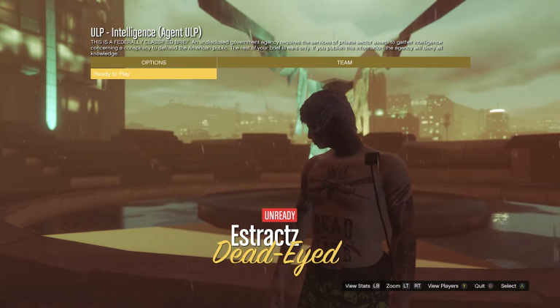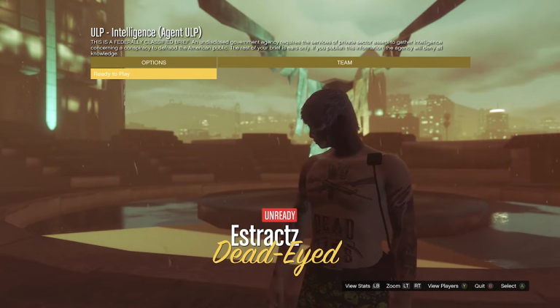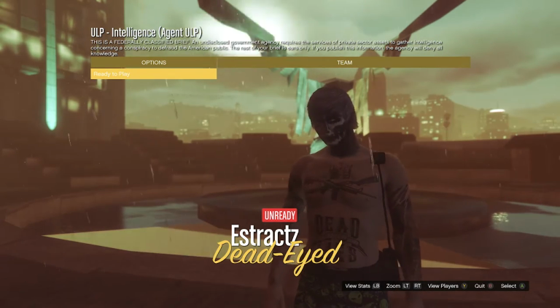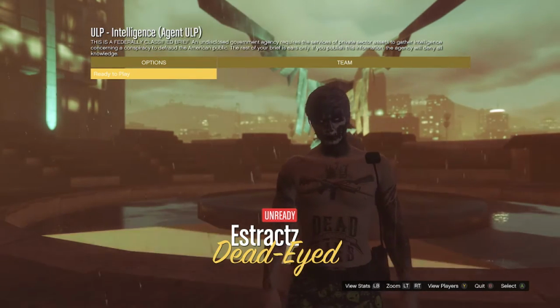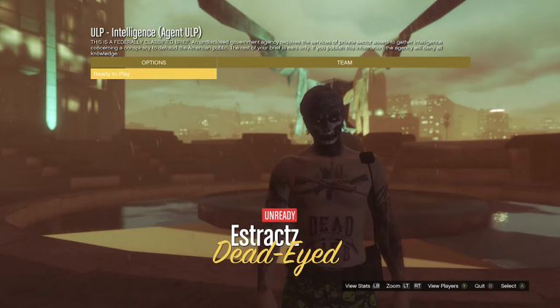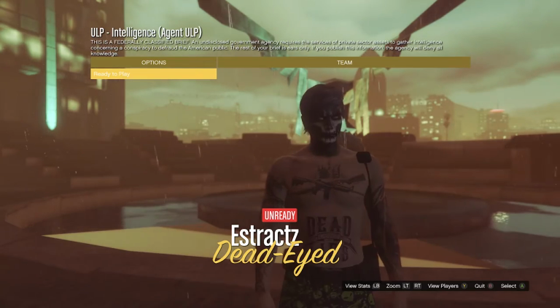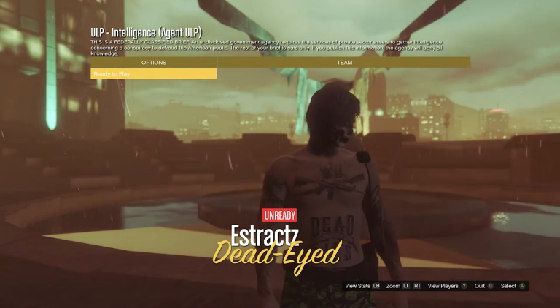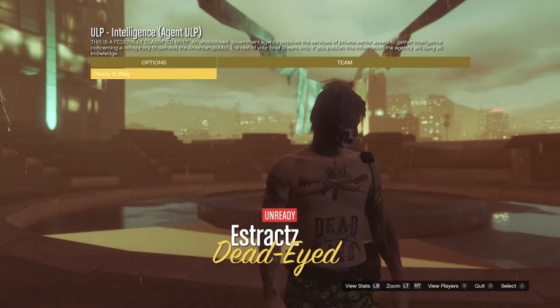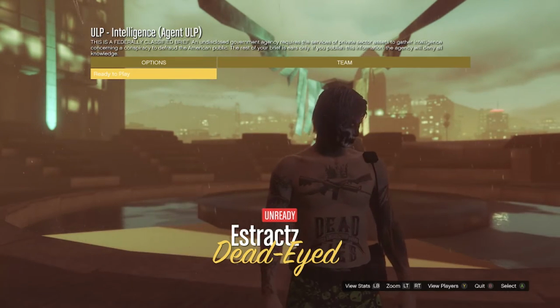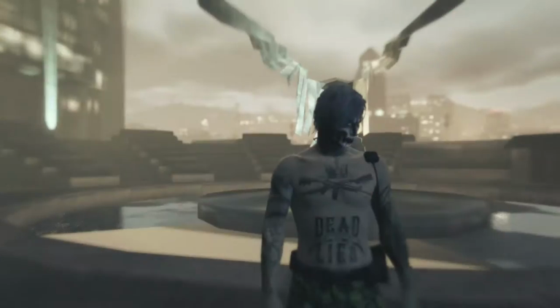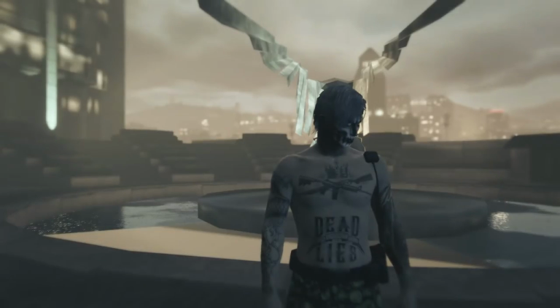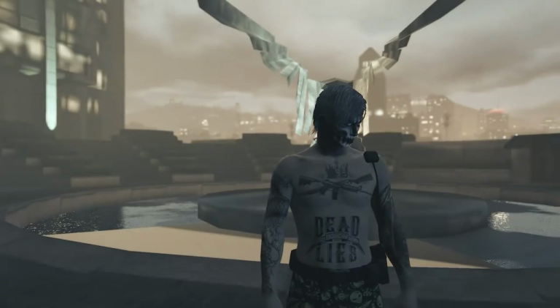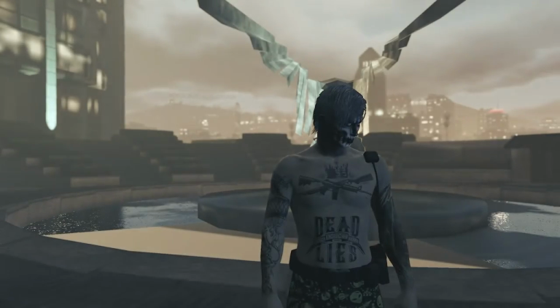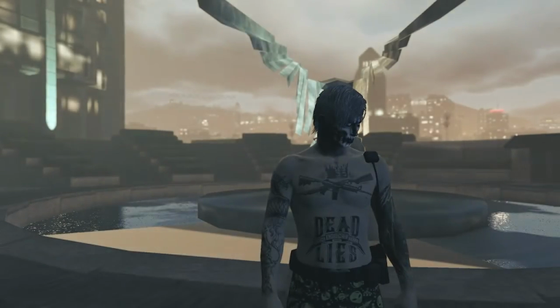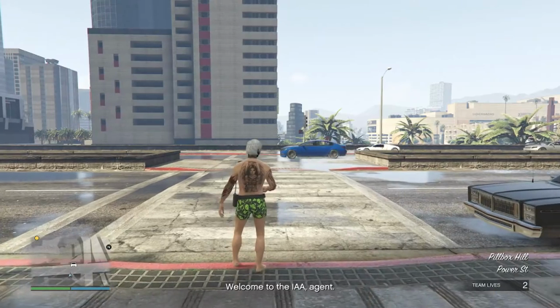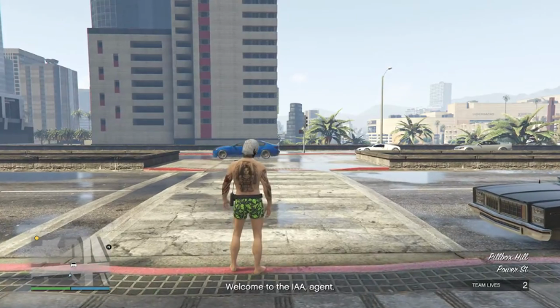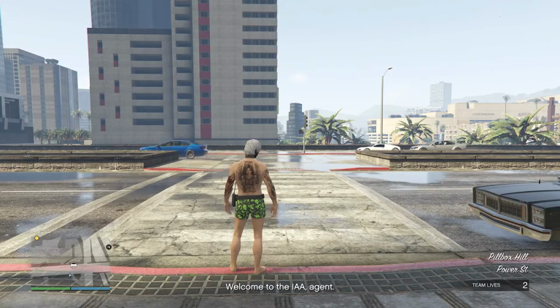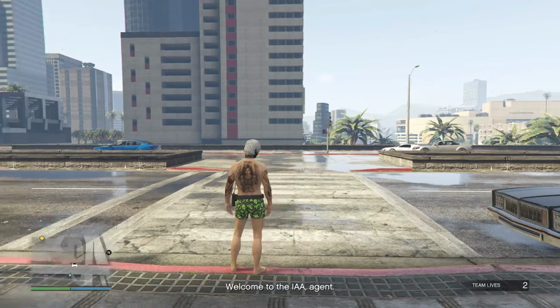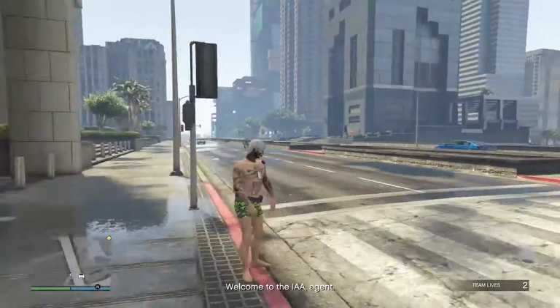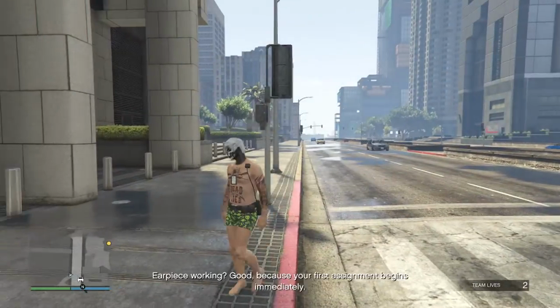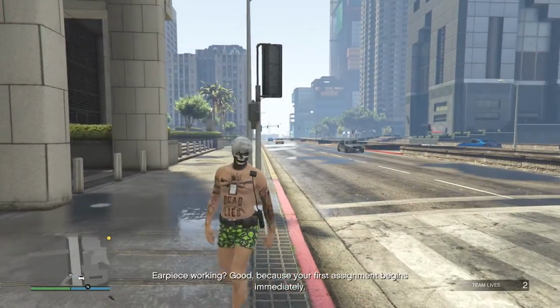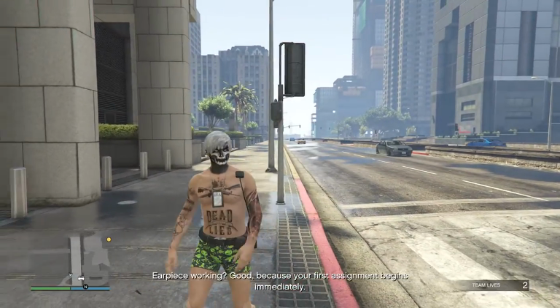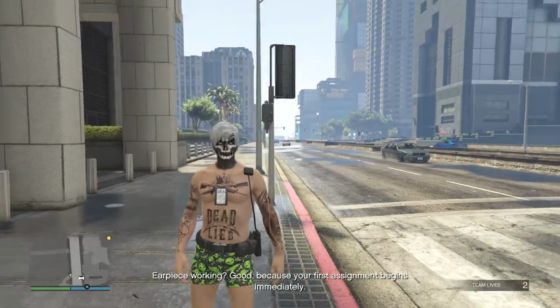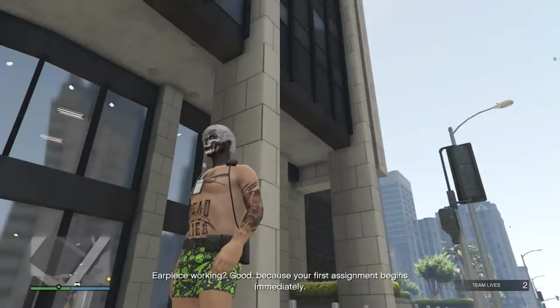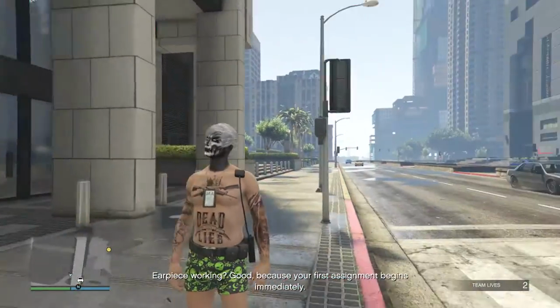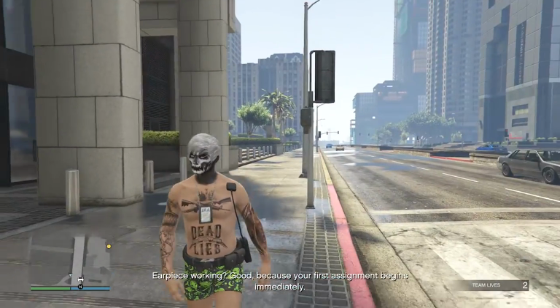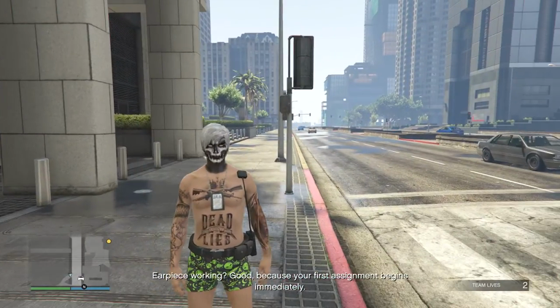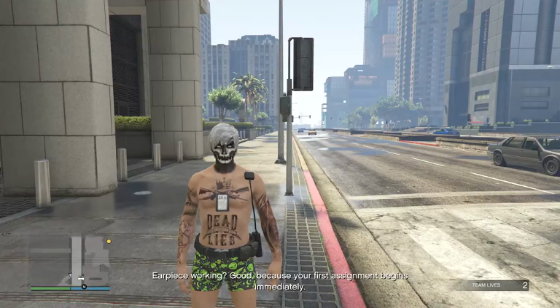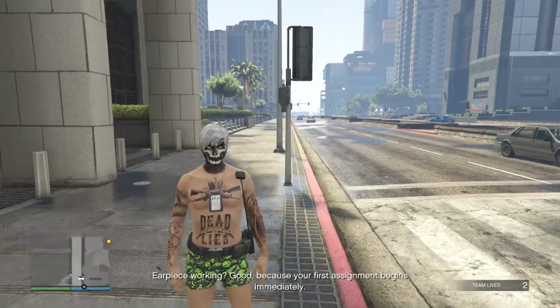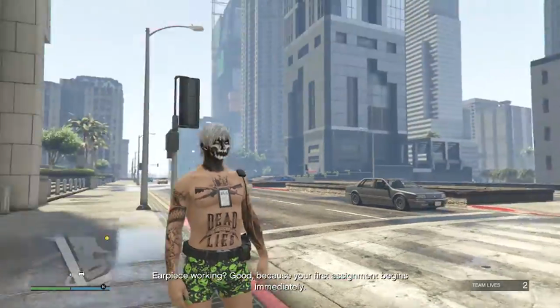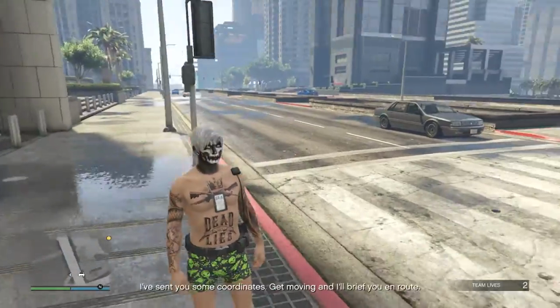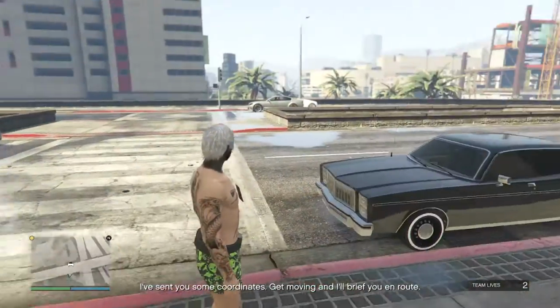Once you have this and it shows your personal outfit that should look like this, you can then just hit ready to play and launch the job. After the cutscene does end and you guys load out of the building, you should see that your character is wearing the badge with your outfit.